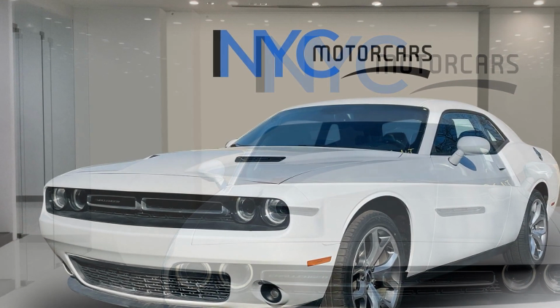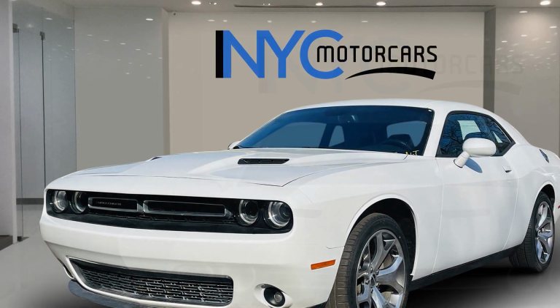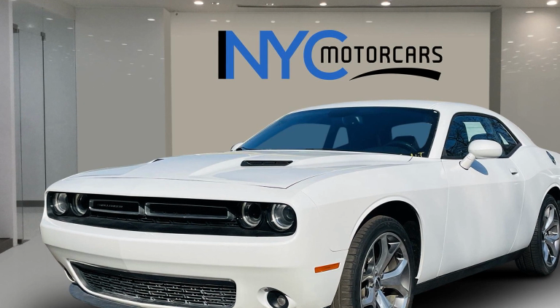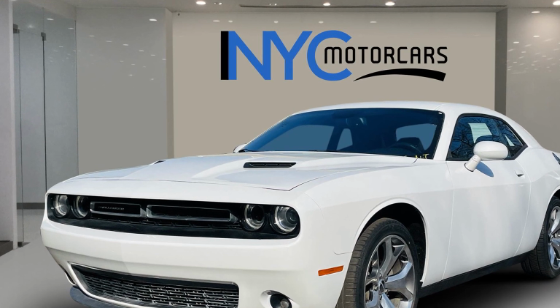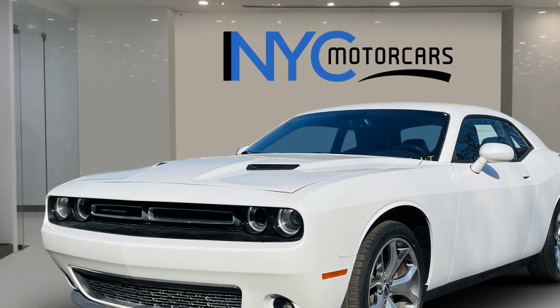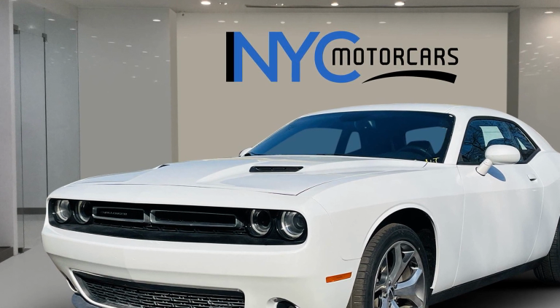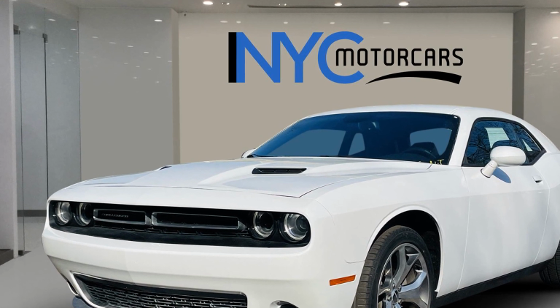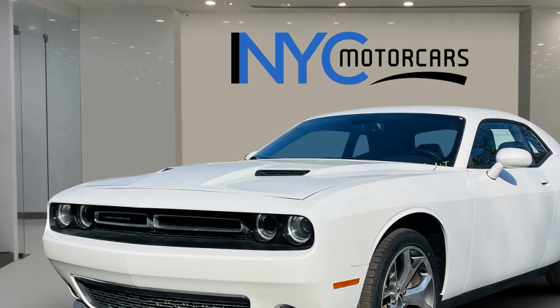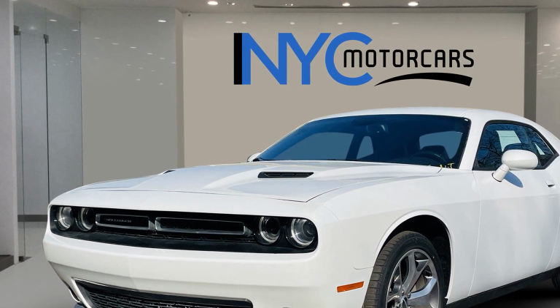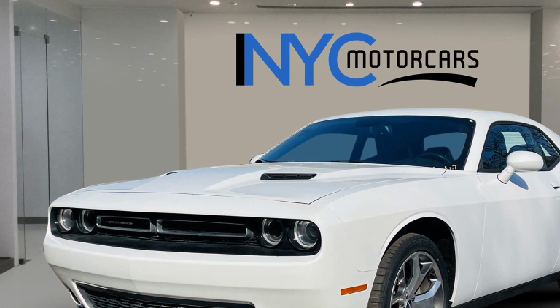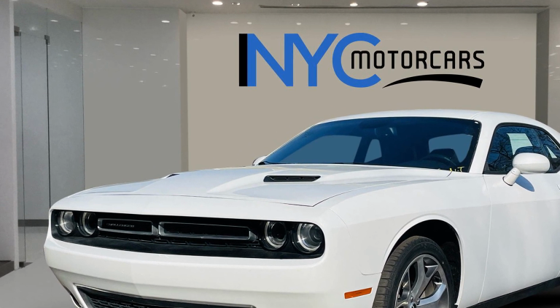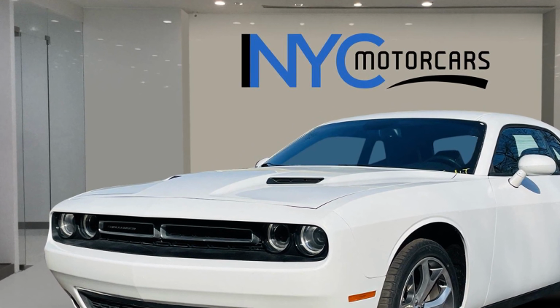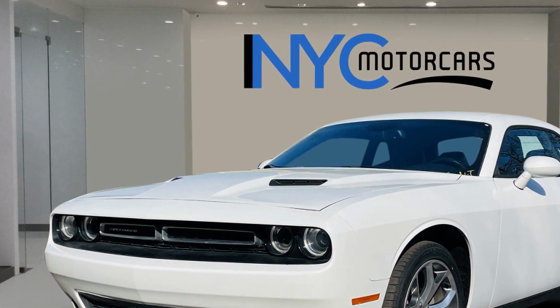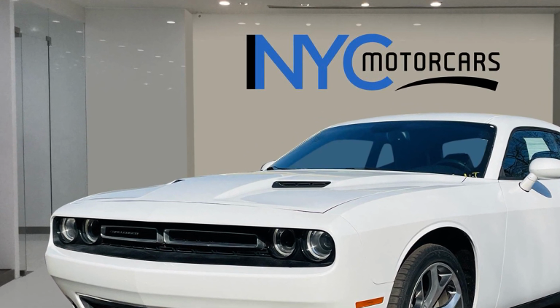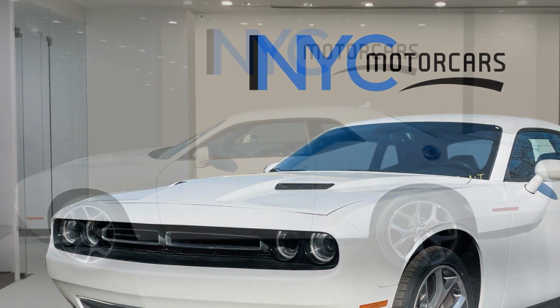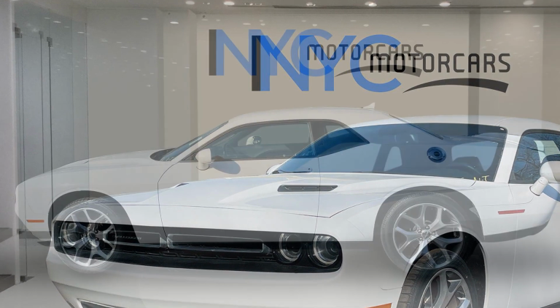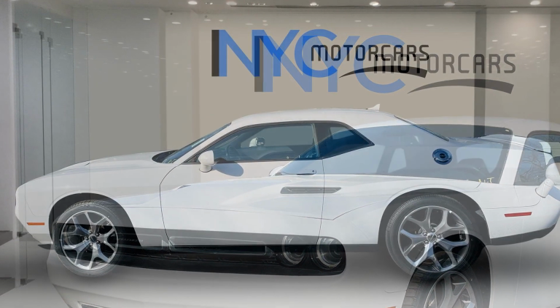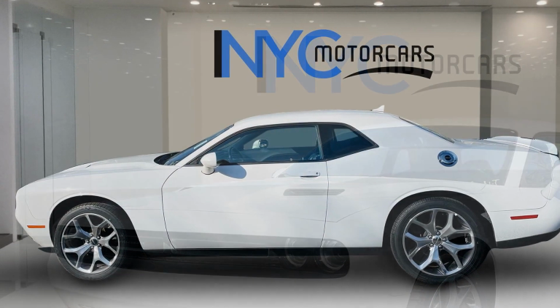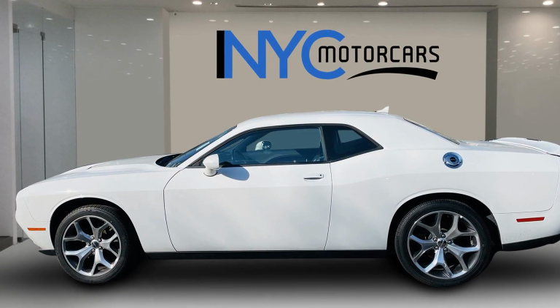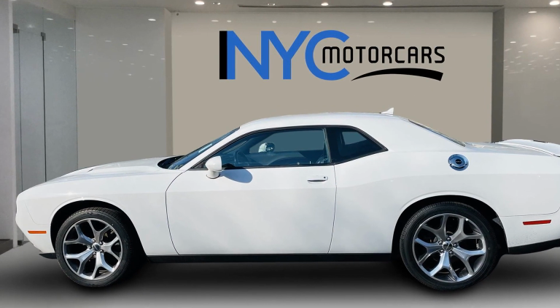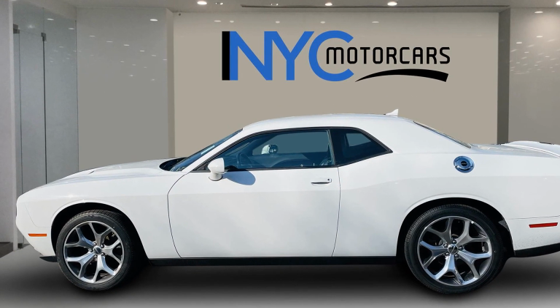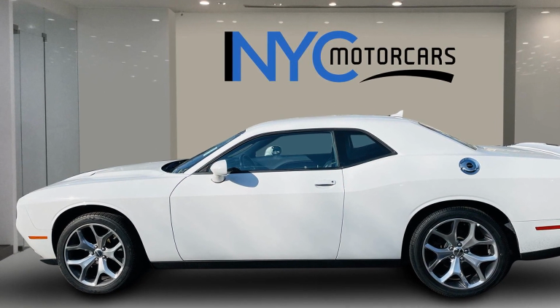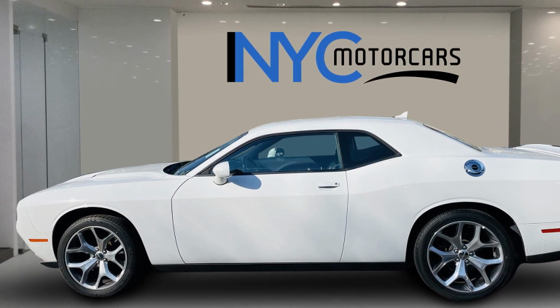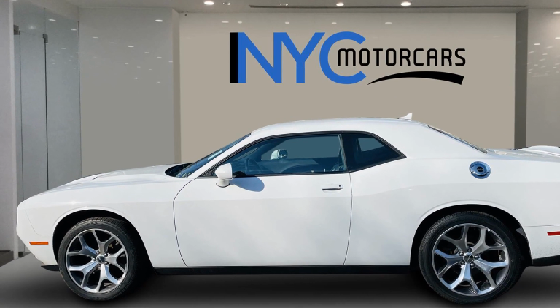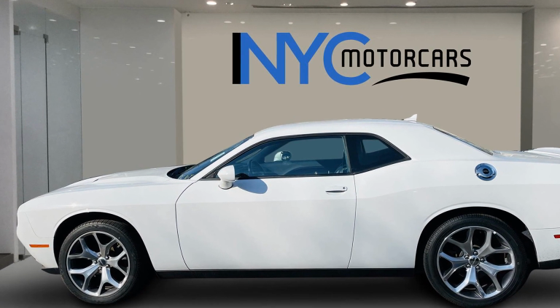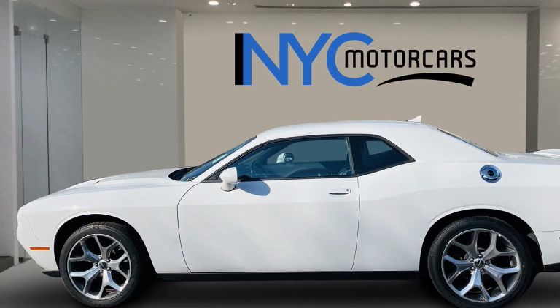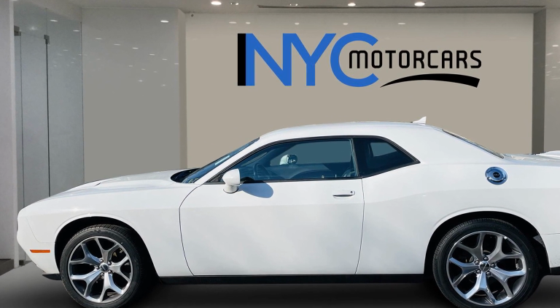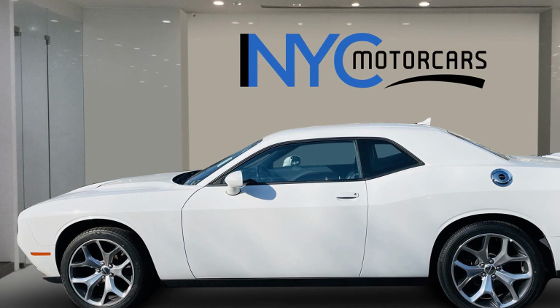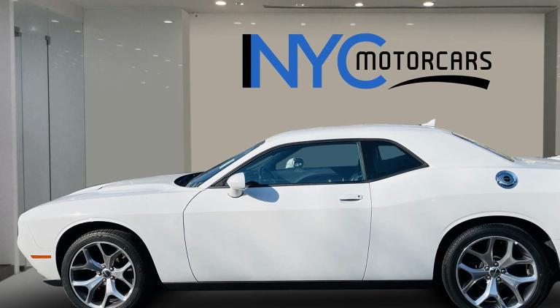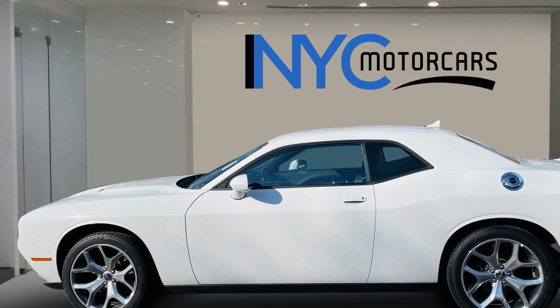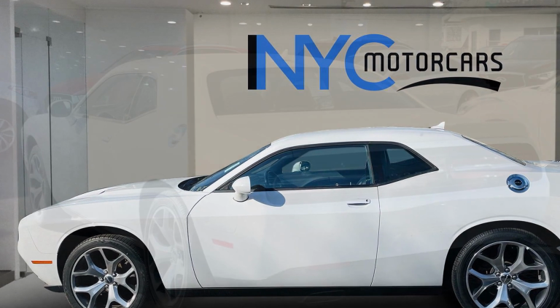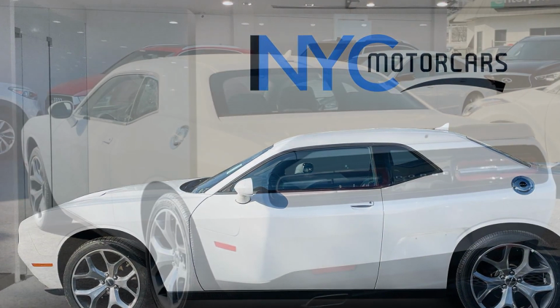Satellite radio, multi-zone air conditioning, heated side view mirrors, power driver seat, pass-through rear seat, Bluetooth, brake assist, keyless start, auto climate control.